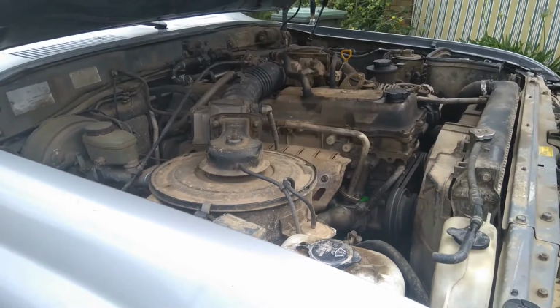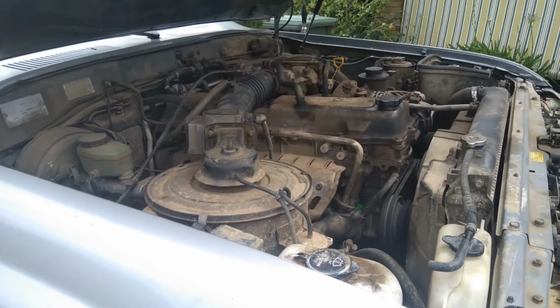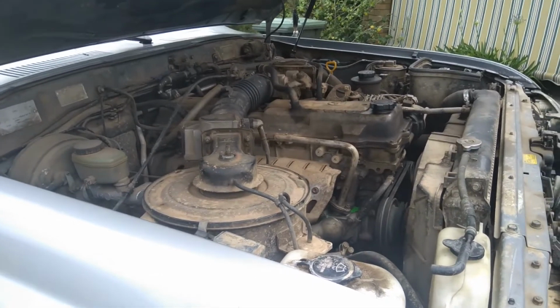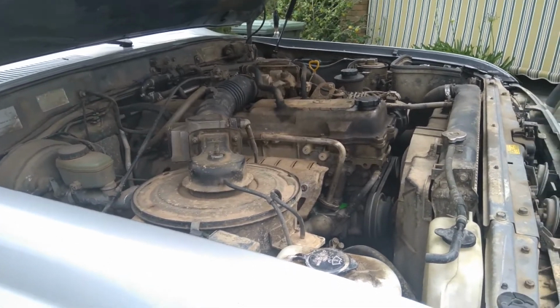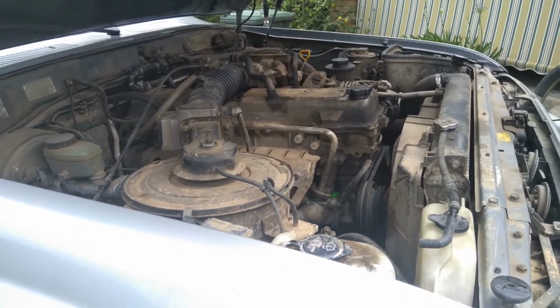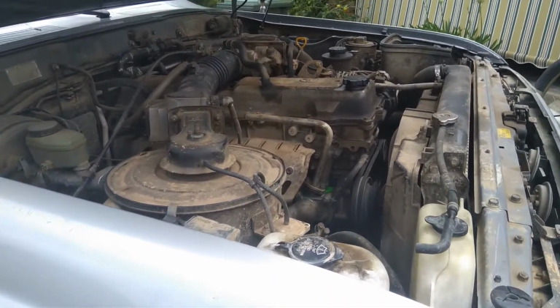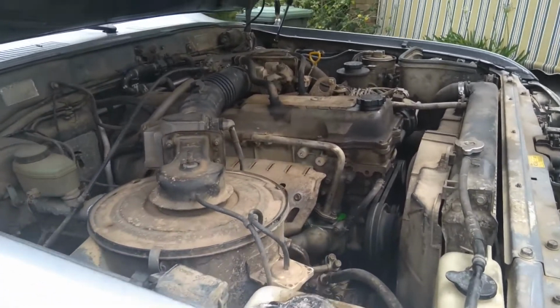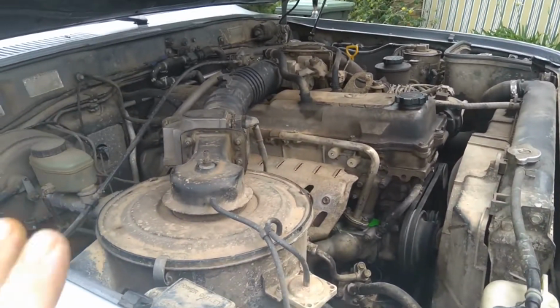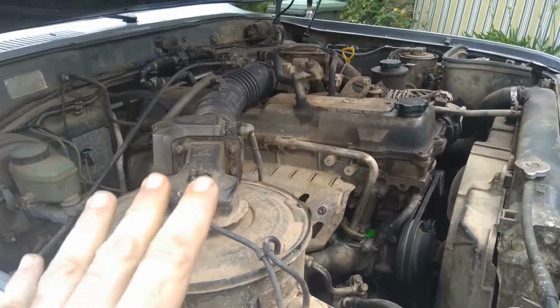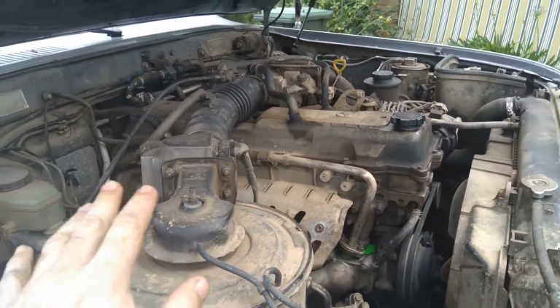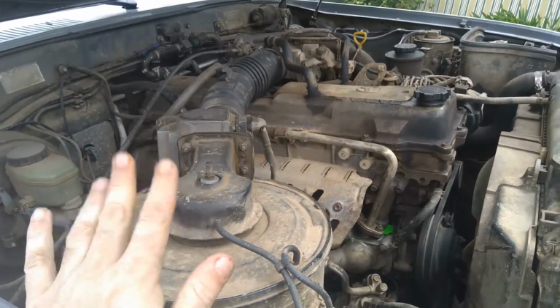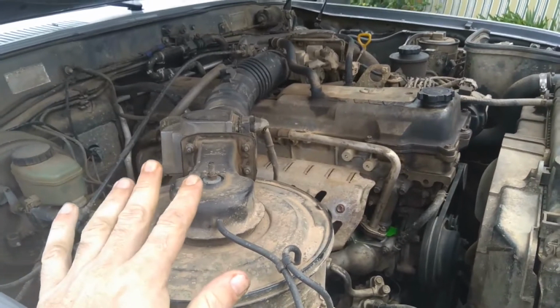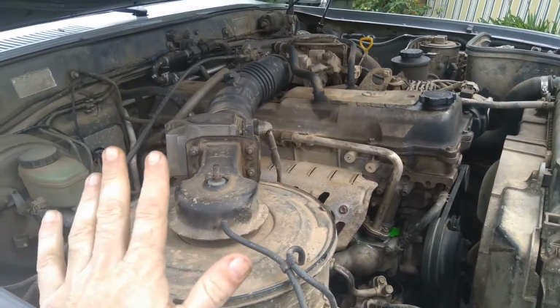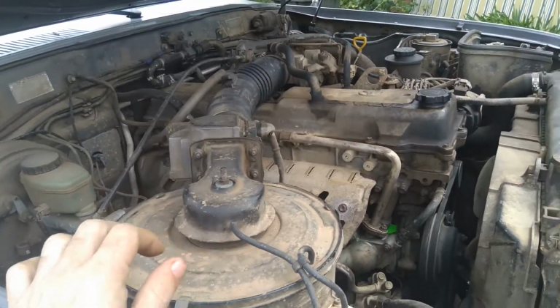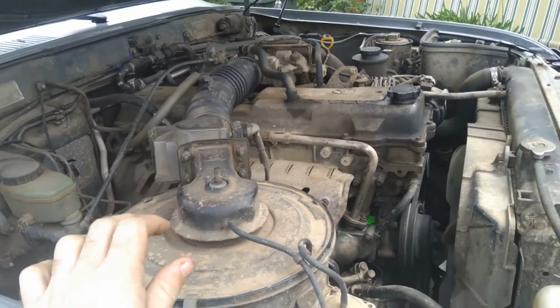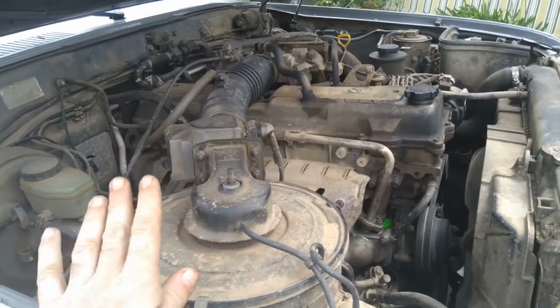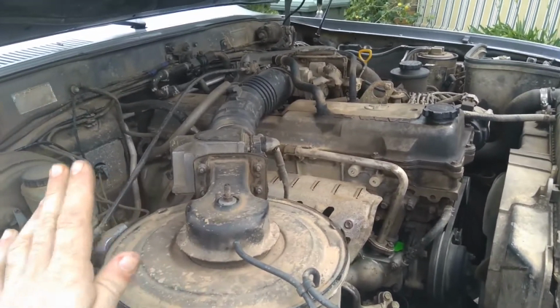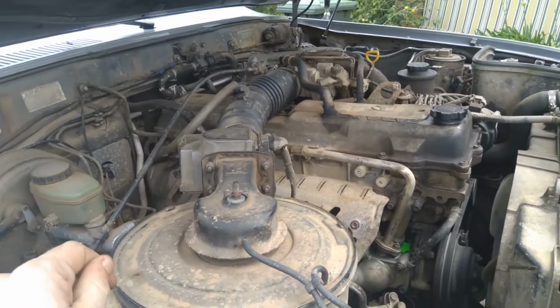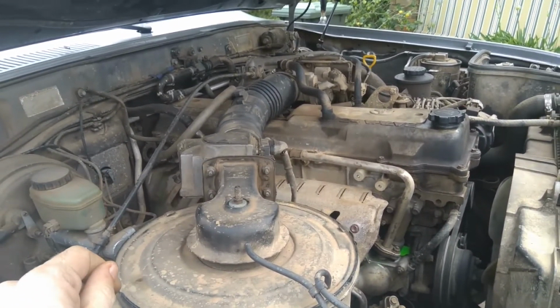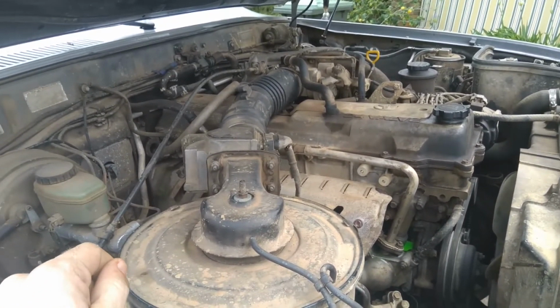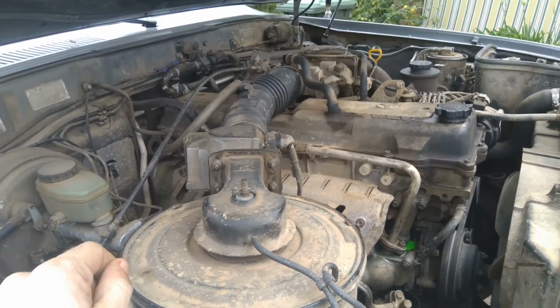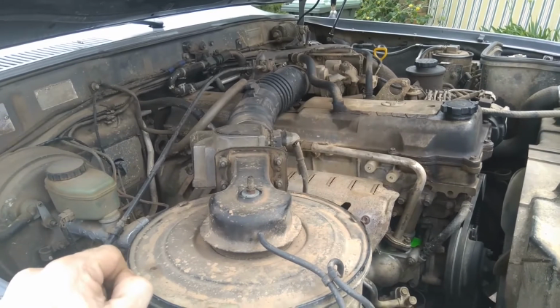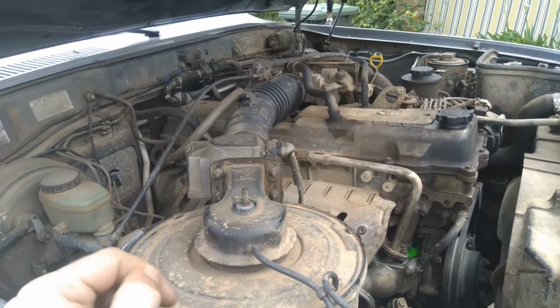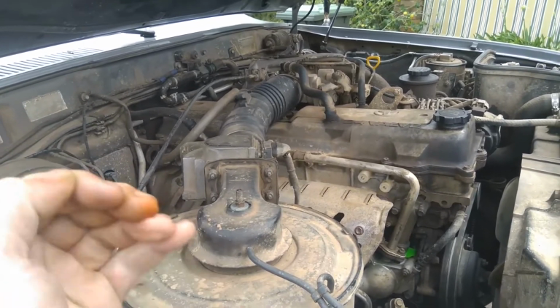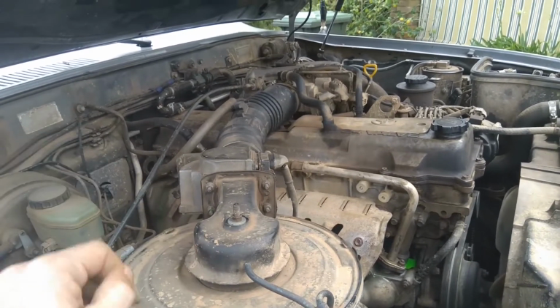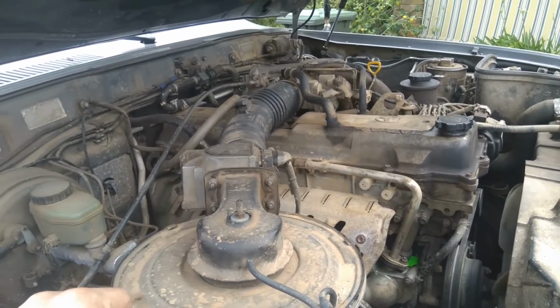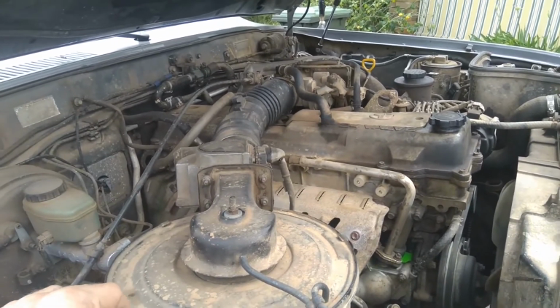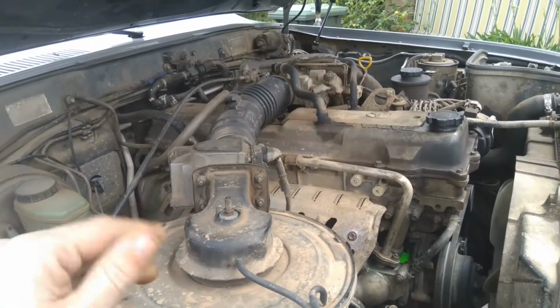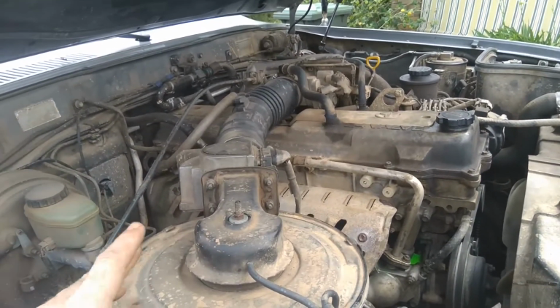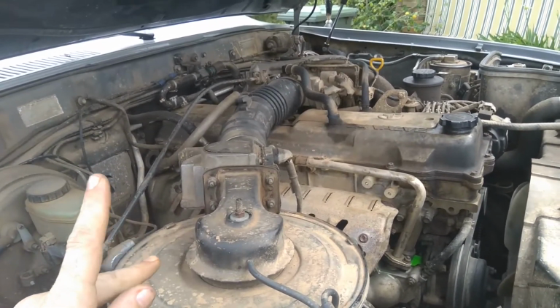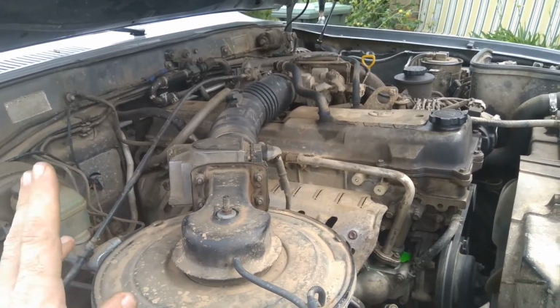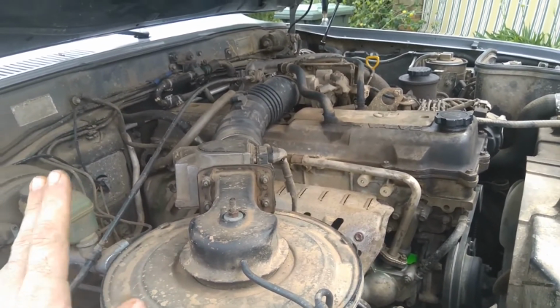G'day everyone, thank you for tuning in. 80 series time. Now before we get into this video, you all know the rules, but I have to say it anyway. I am in no way, shape or form a qualified mechanic, so if you're following along for this repair, service or information, you are doing it at your own risk.